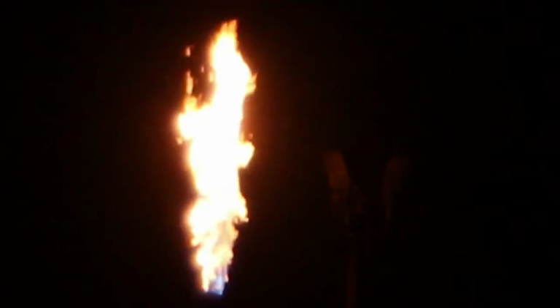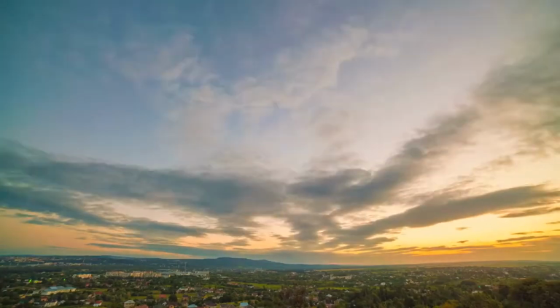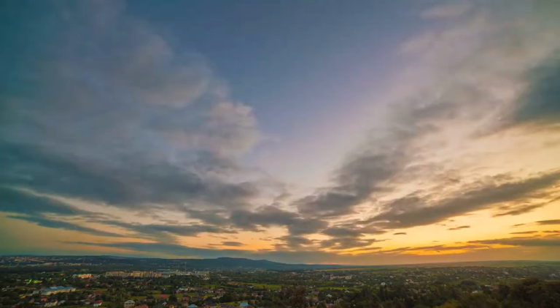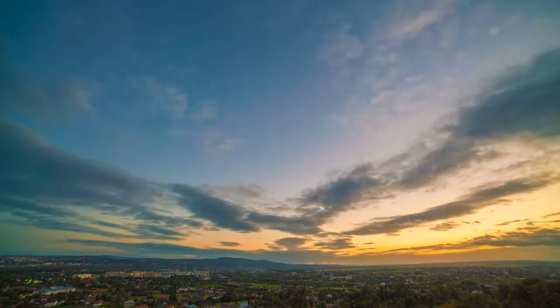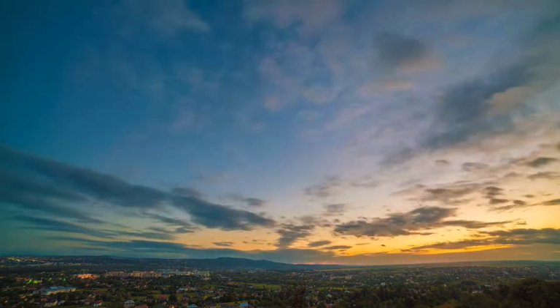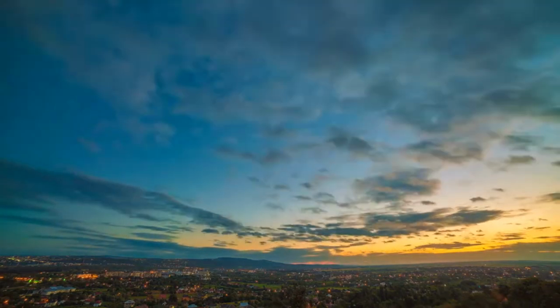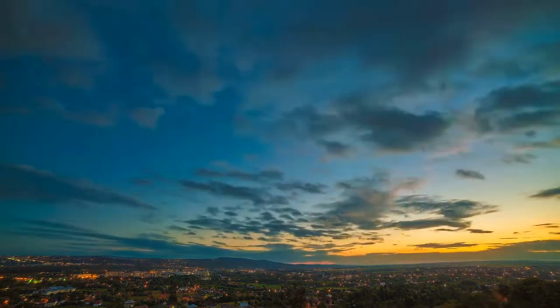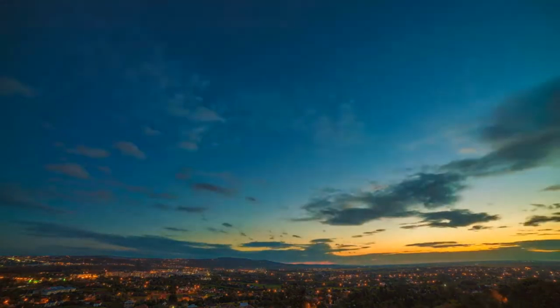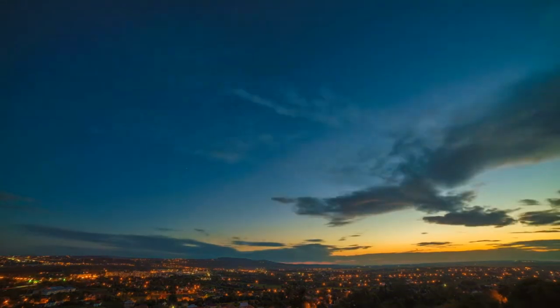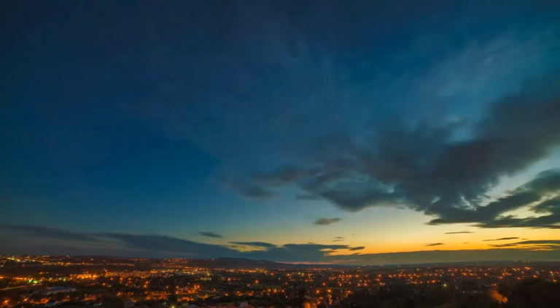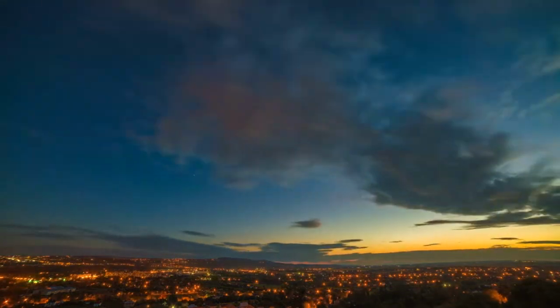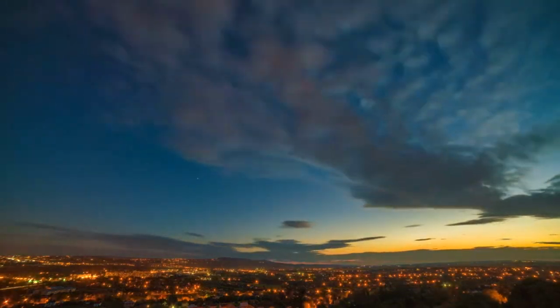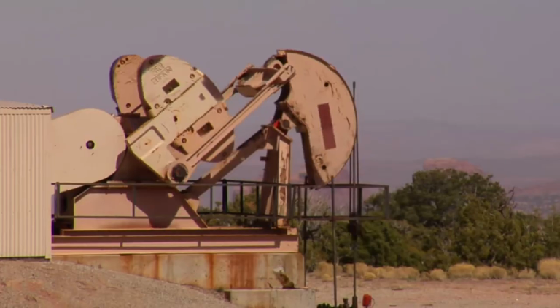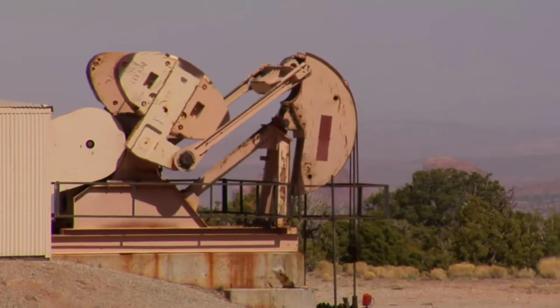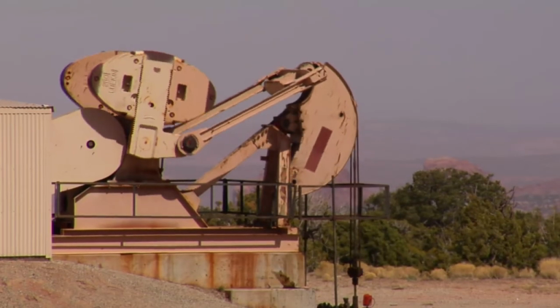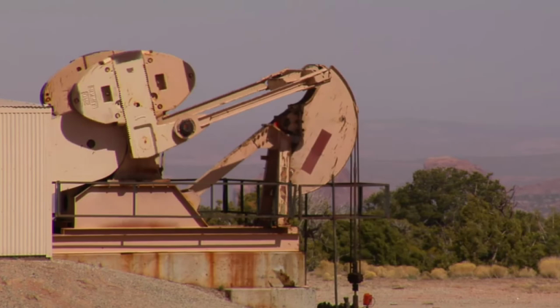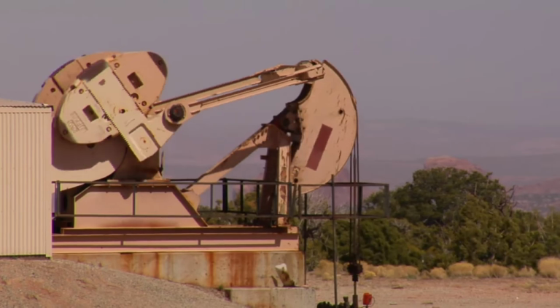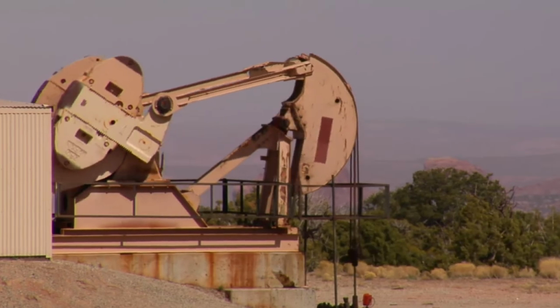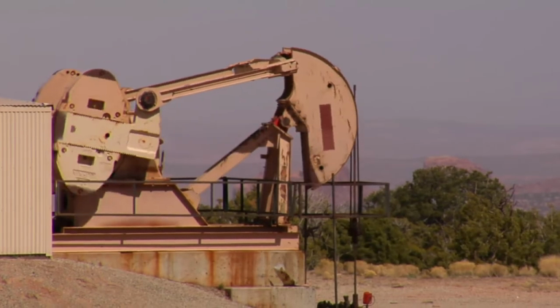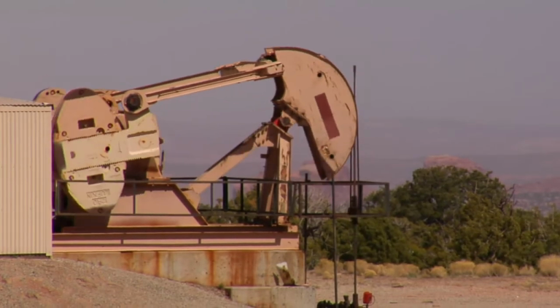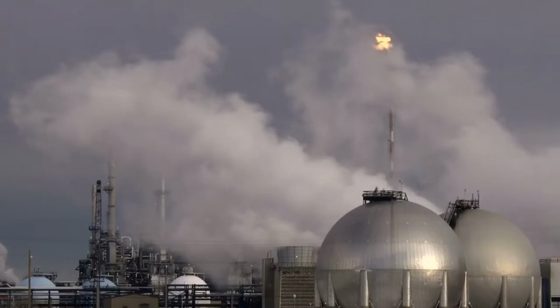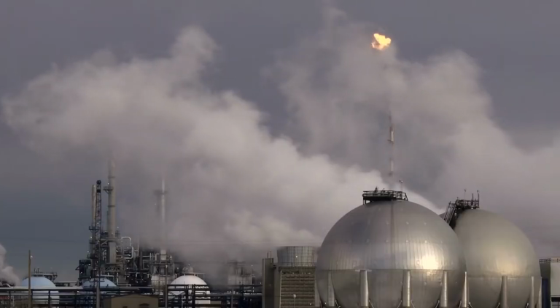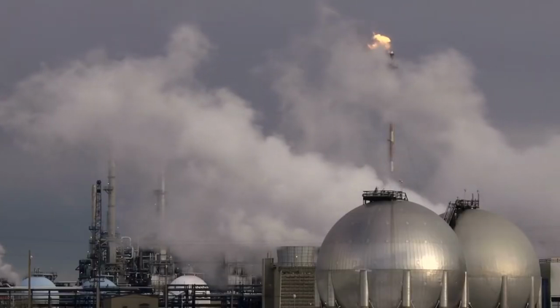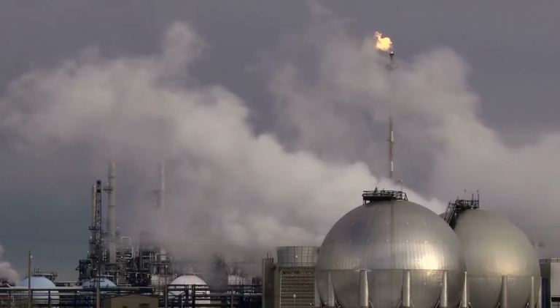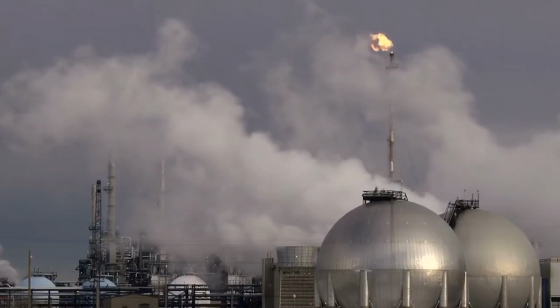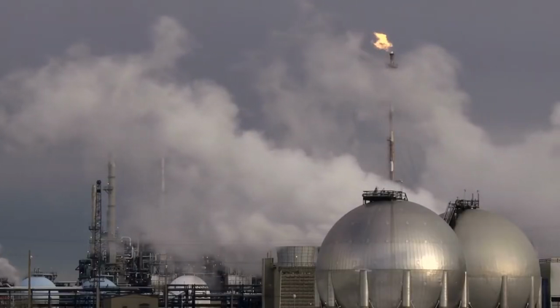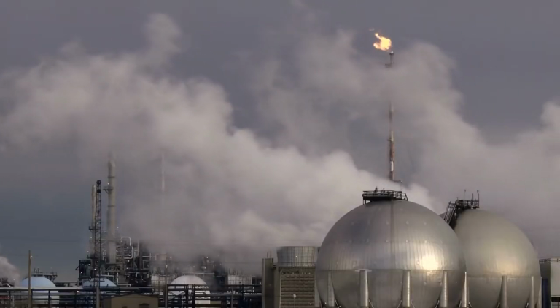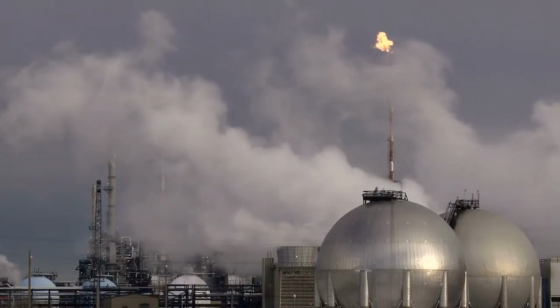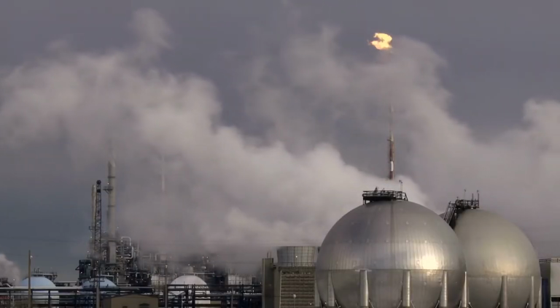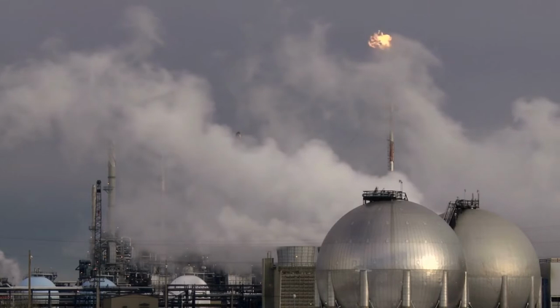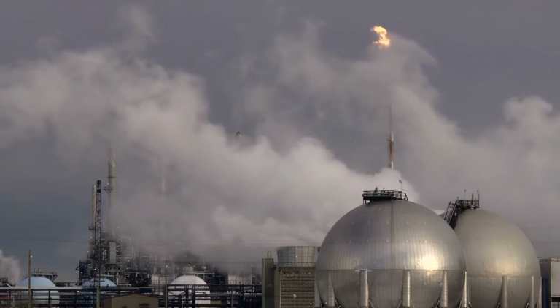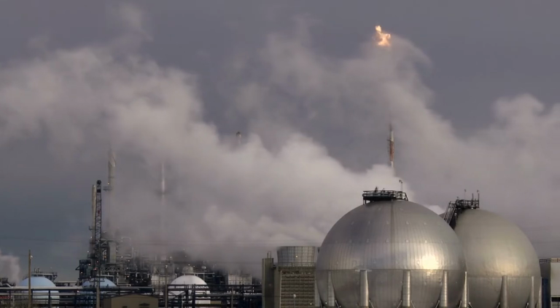As the global concern for gas flaring grows, more and more players in the oil and gas sector are investing in technologies that use this unburned fuel to protect the environment and benefit financially.